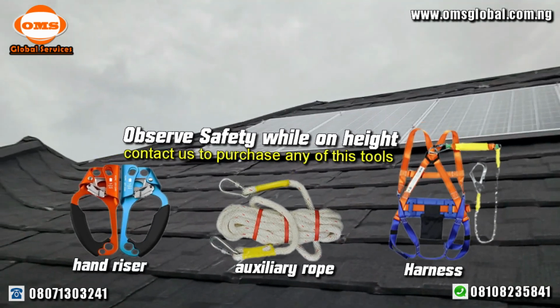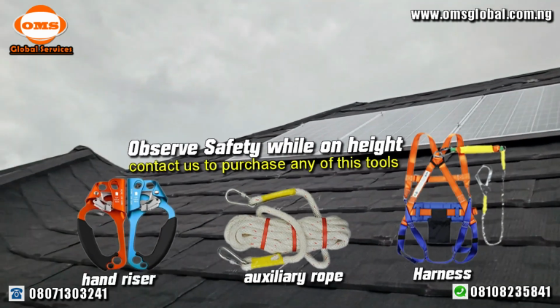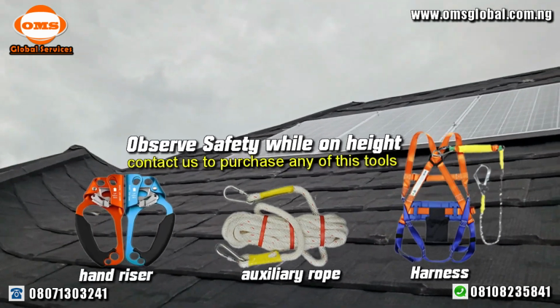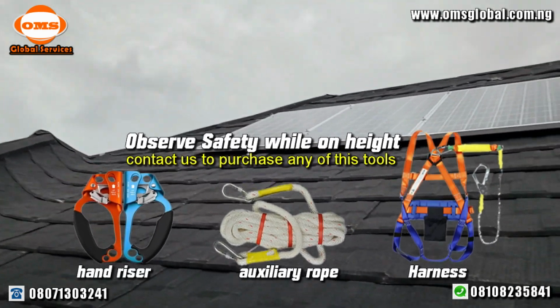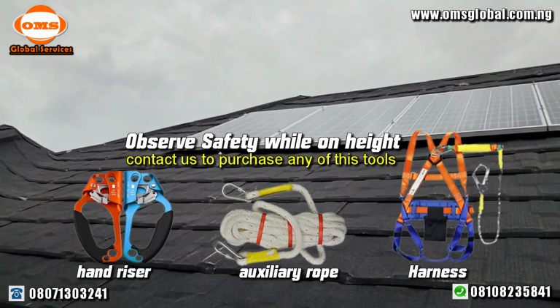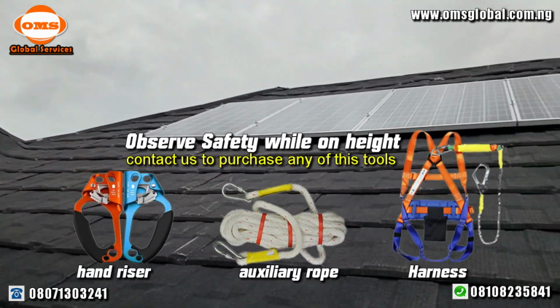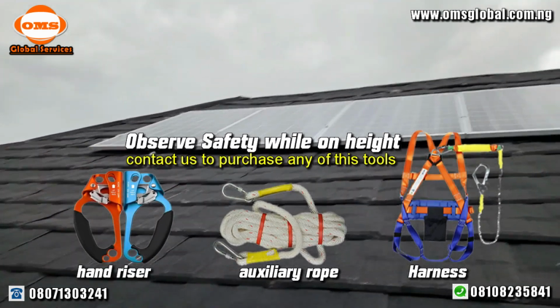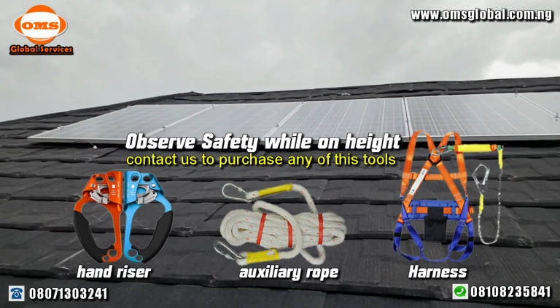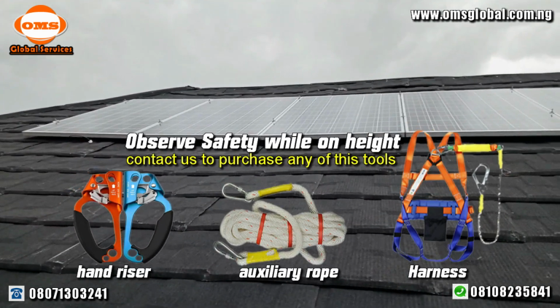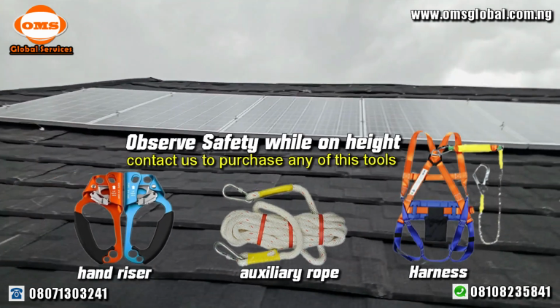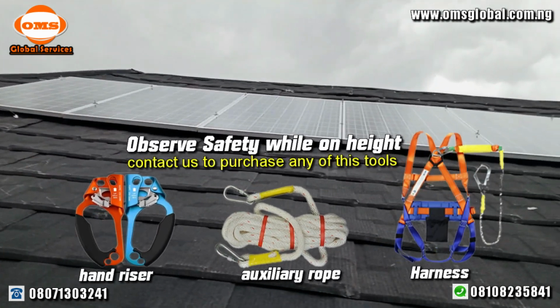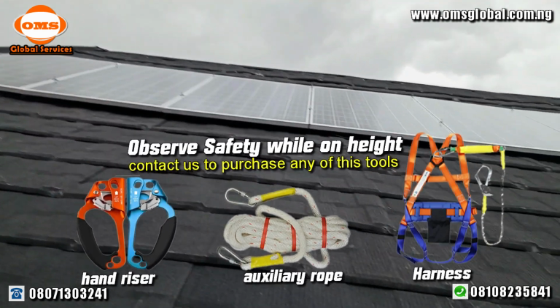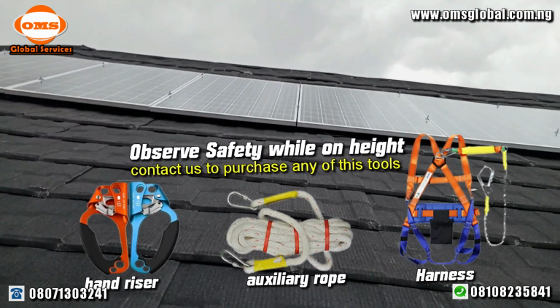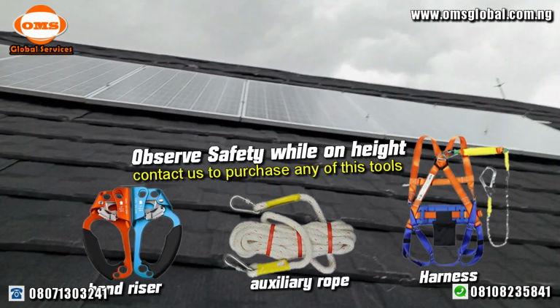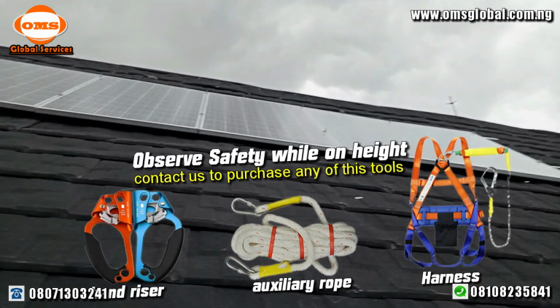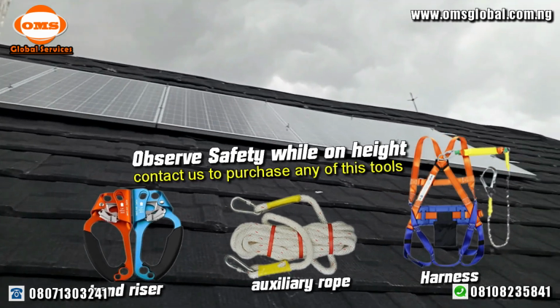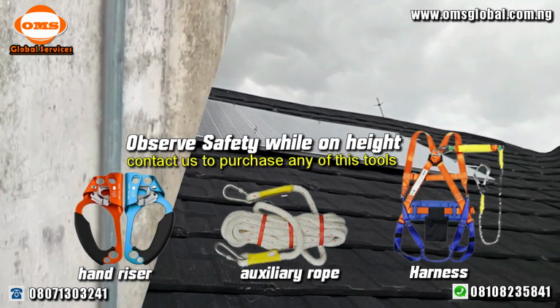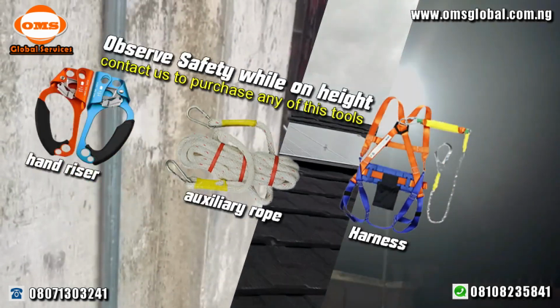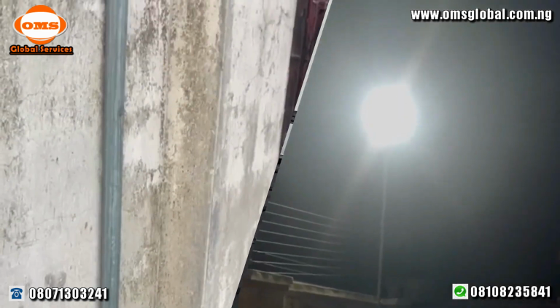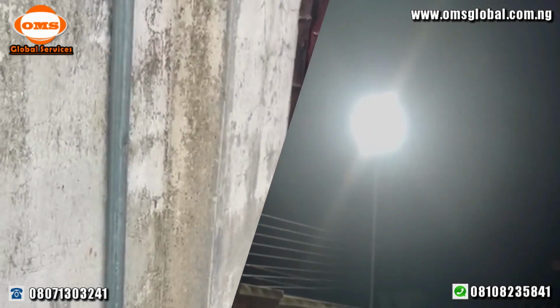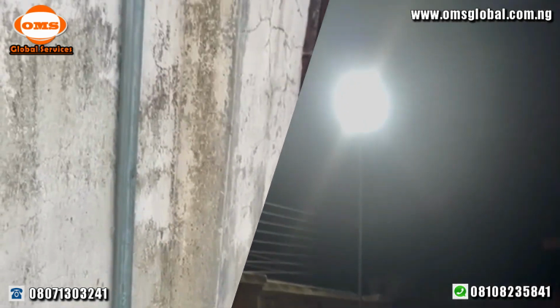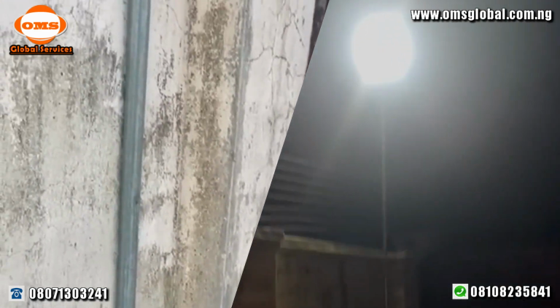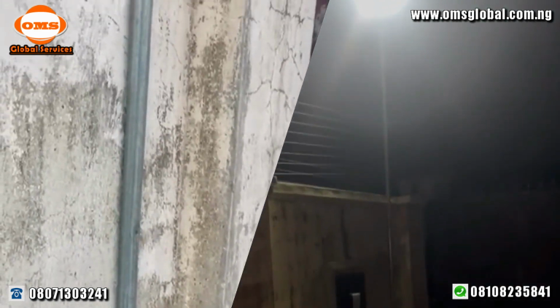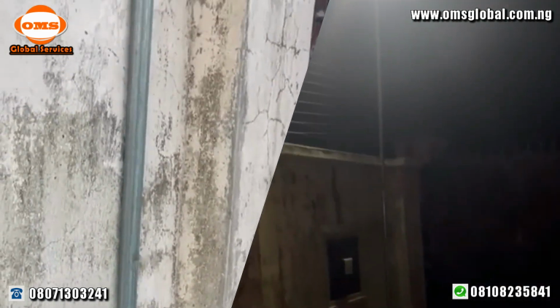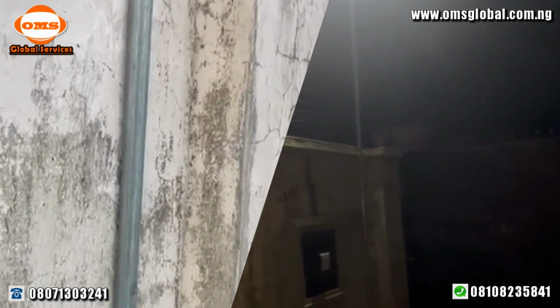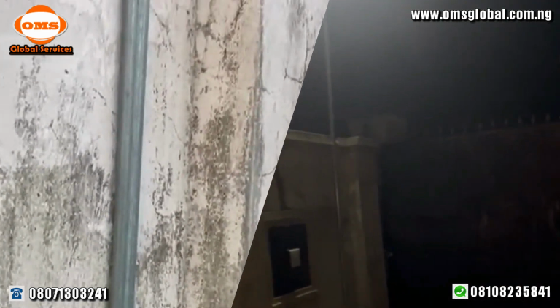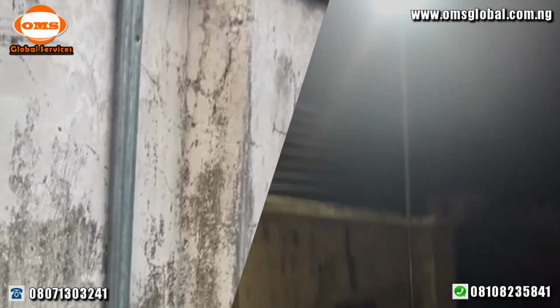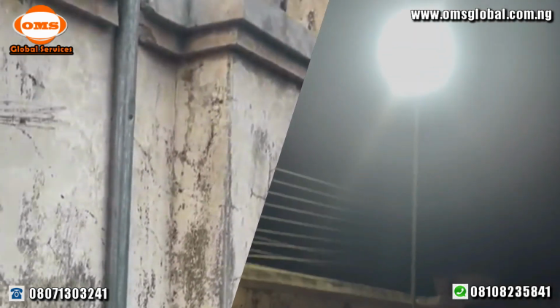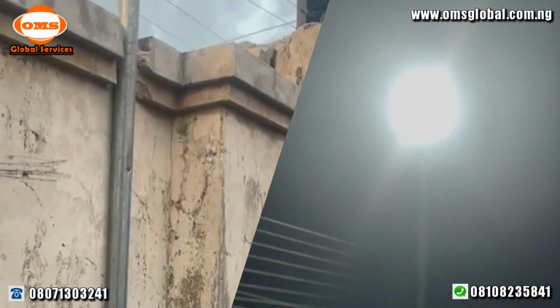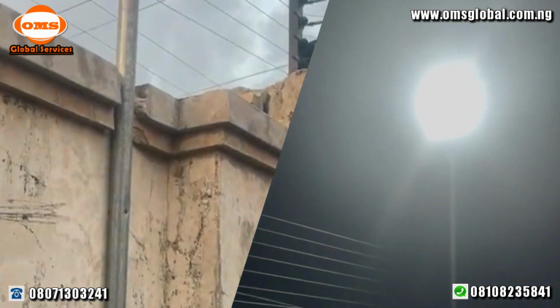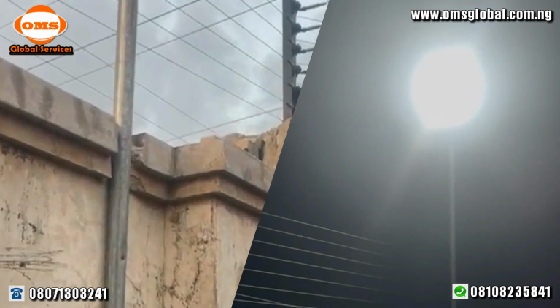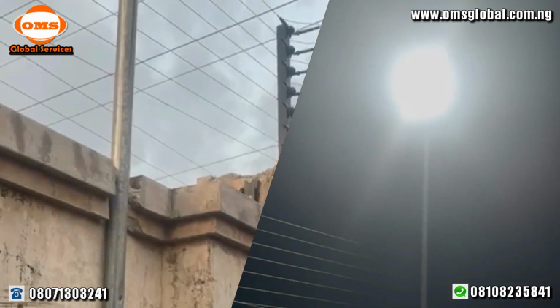Please observe safety while you are at height. Contact us now to purchase your various safety tools. We also installed a solar flood lamp to light up the compound. This street light is so powerful.